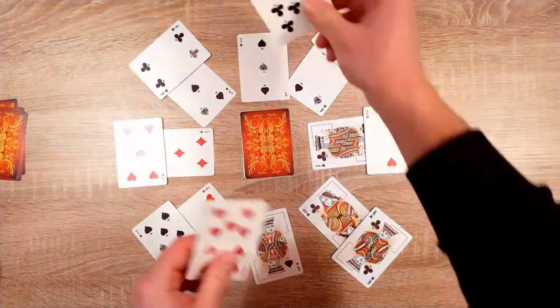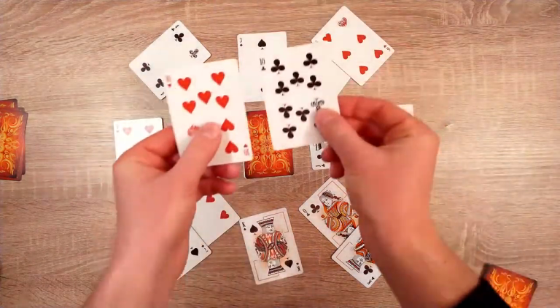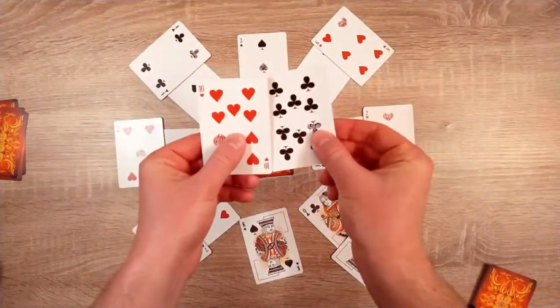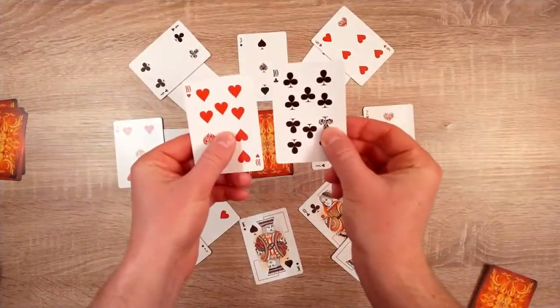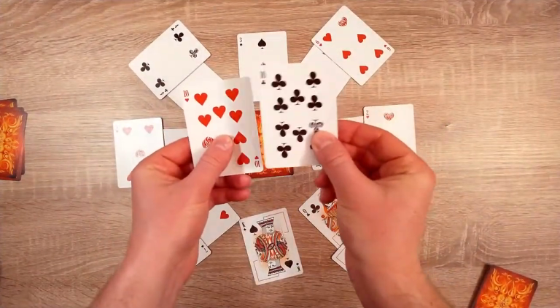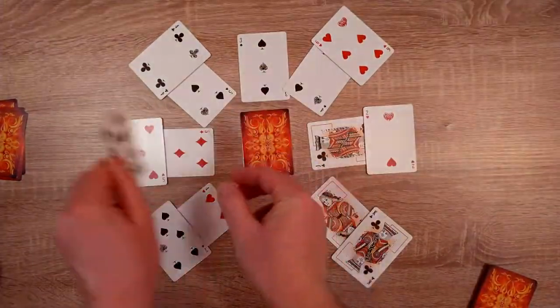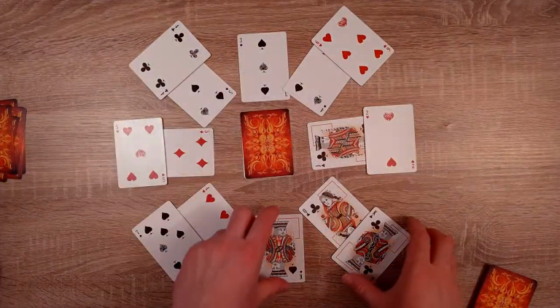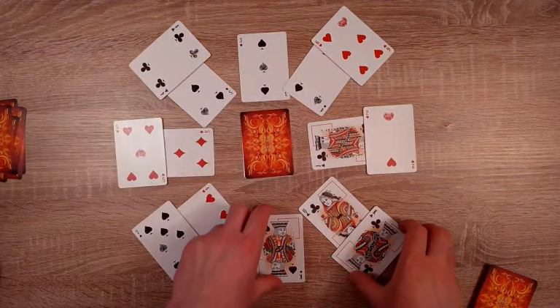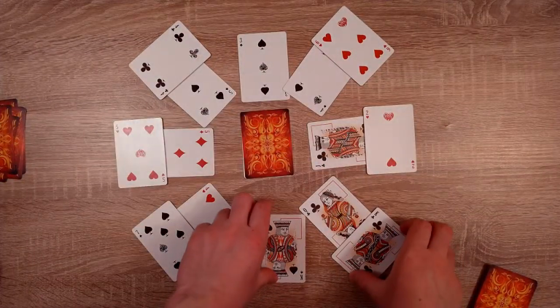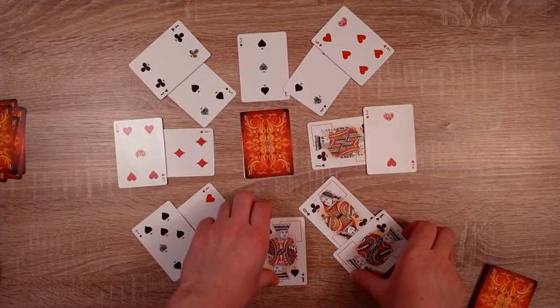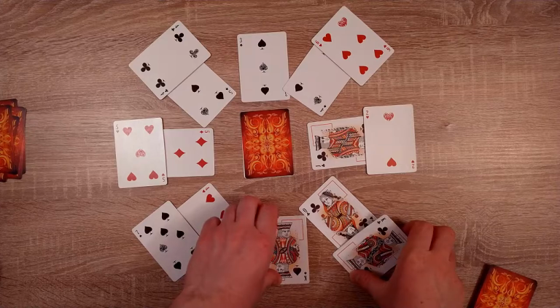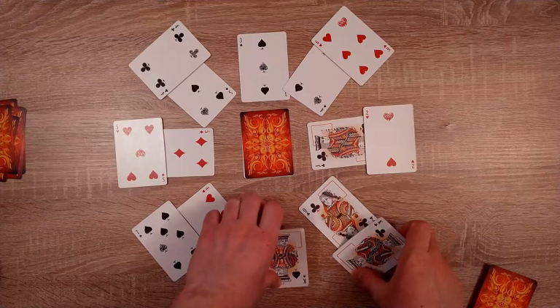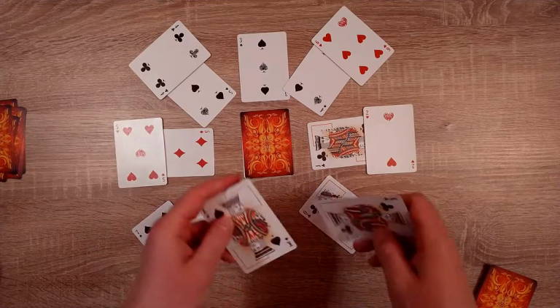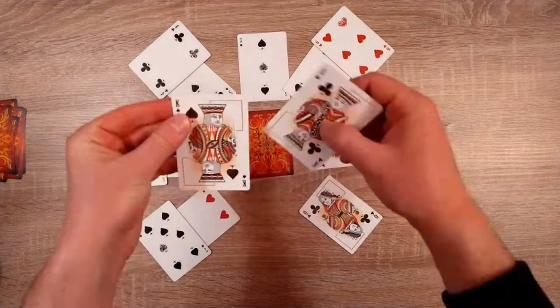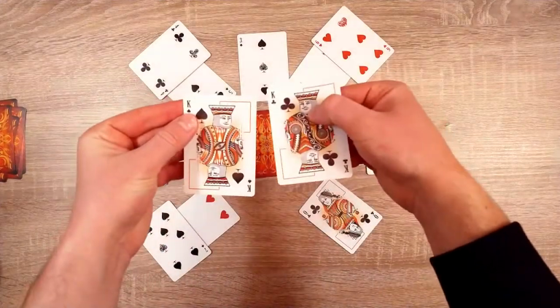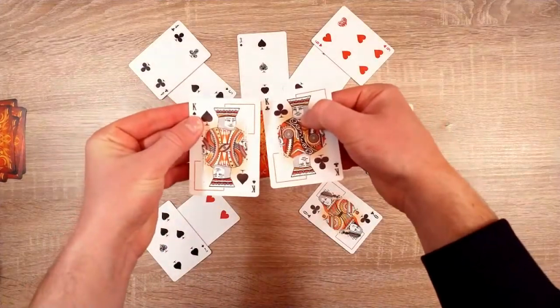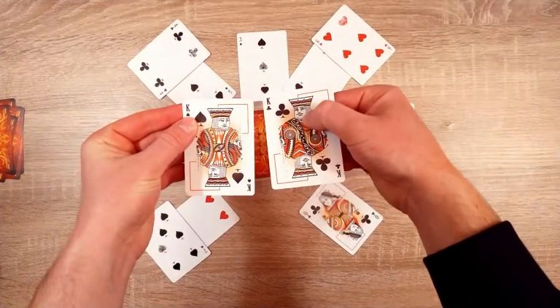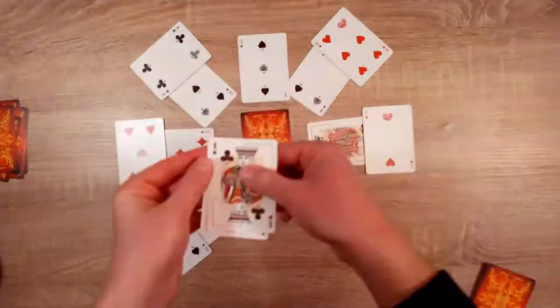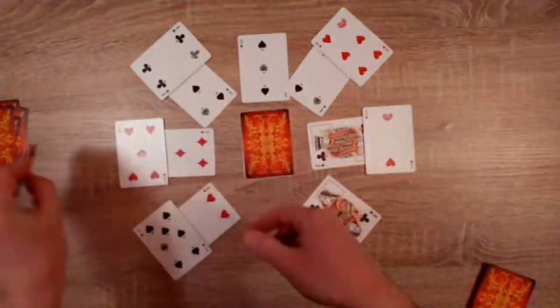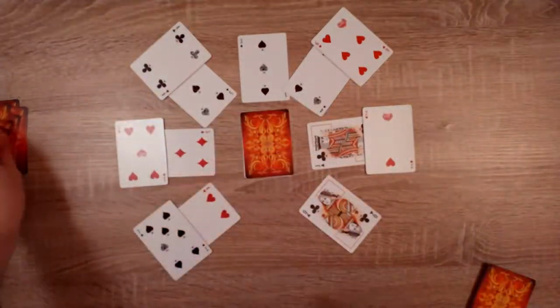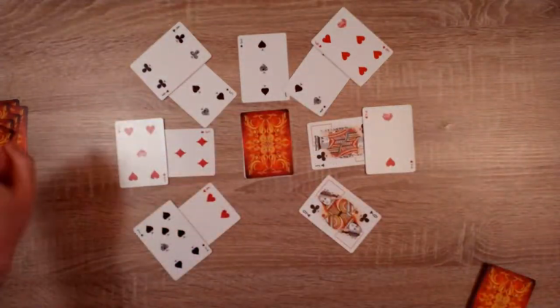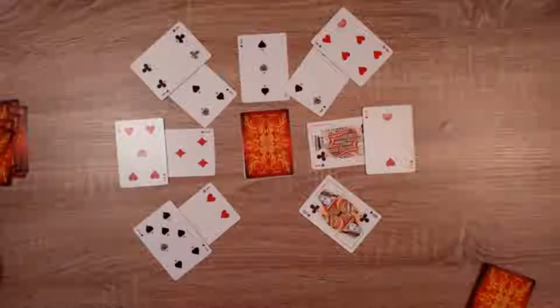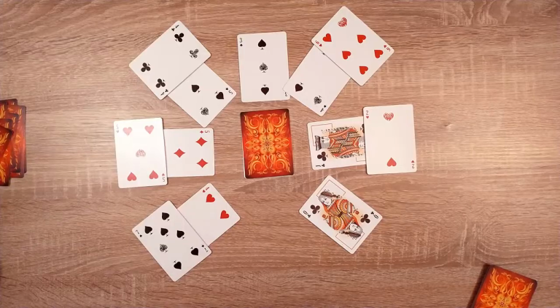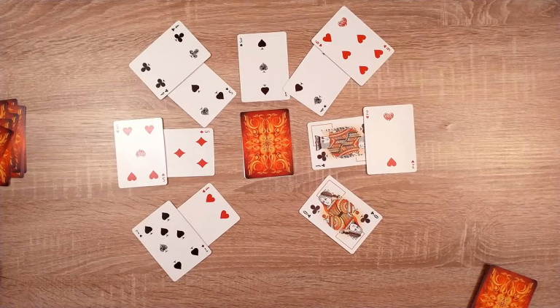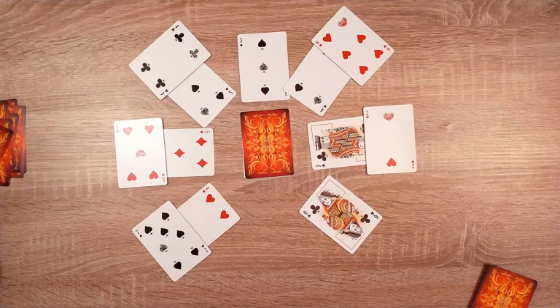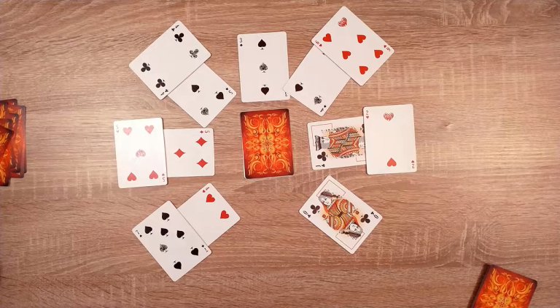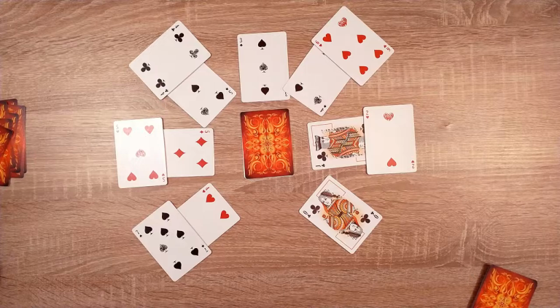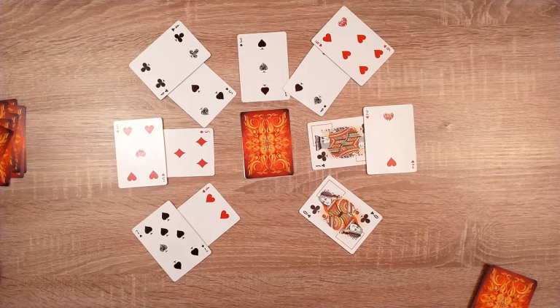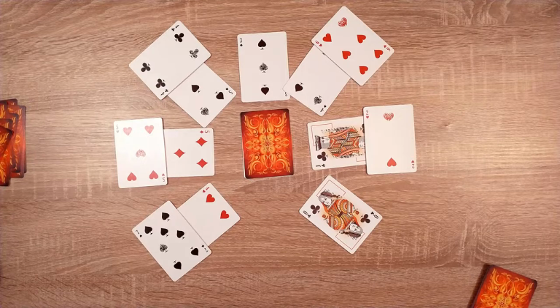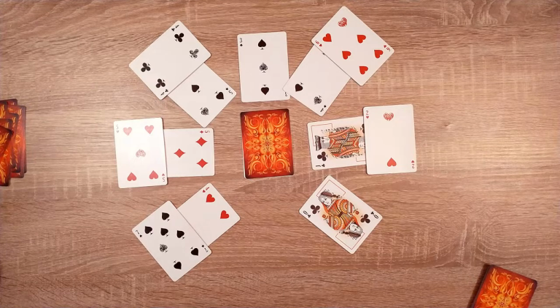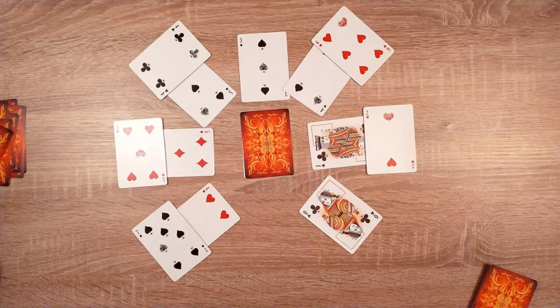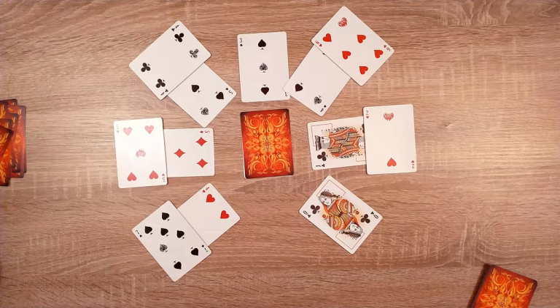Here we have a pair of 10s, and now we had a pair of kings as well that were available. And we continue like this right until the end of the game.